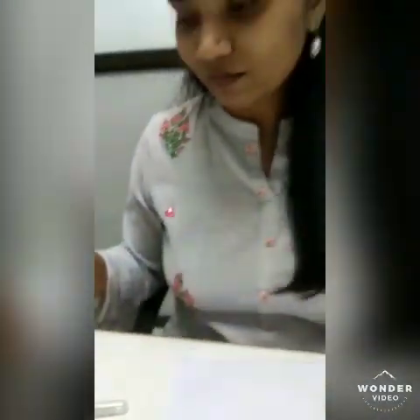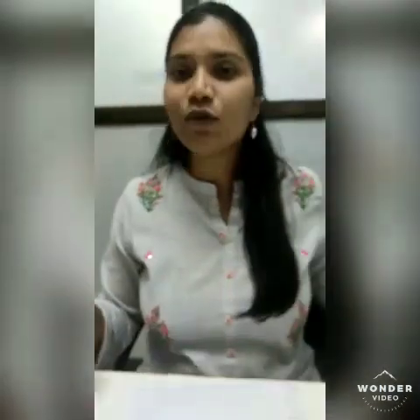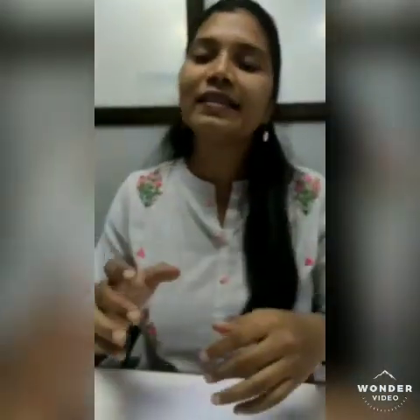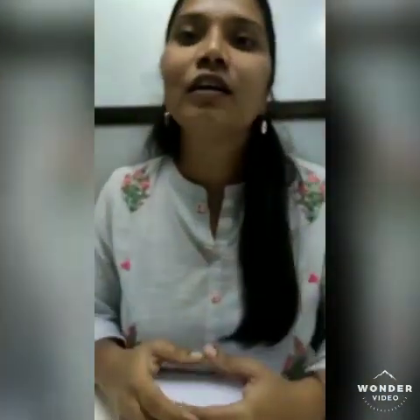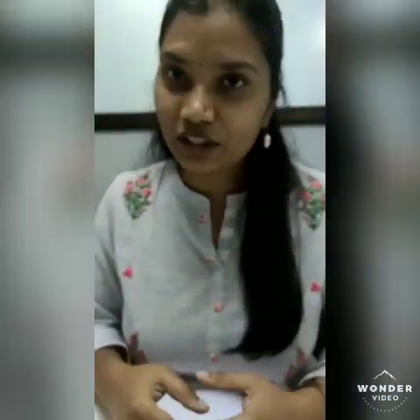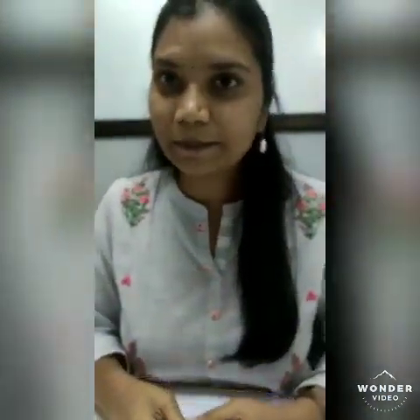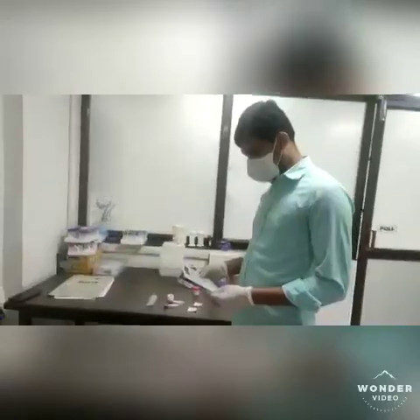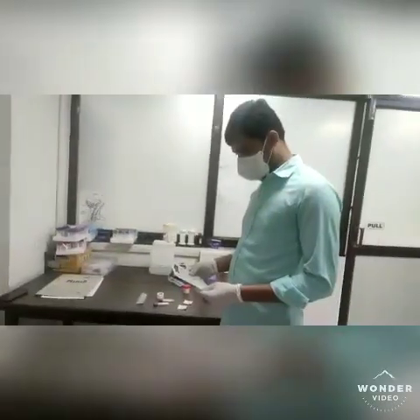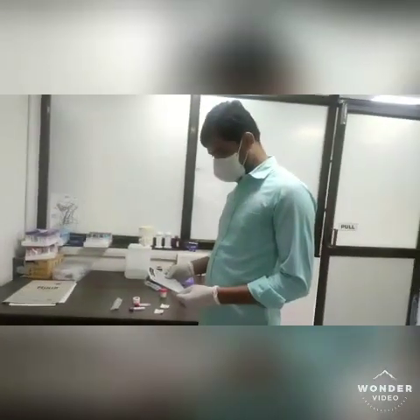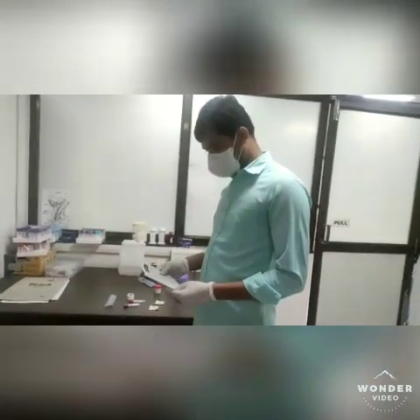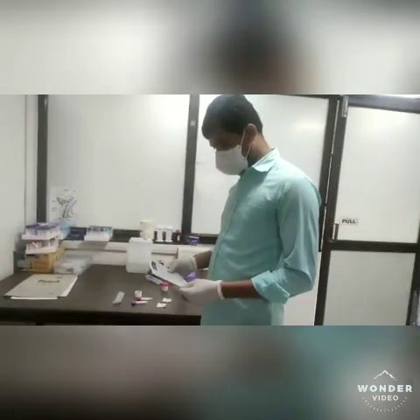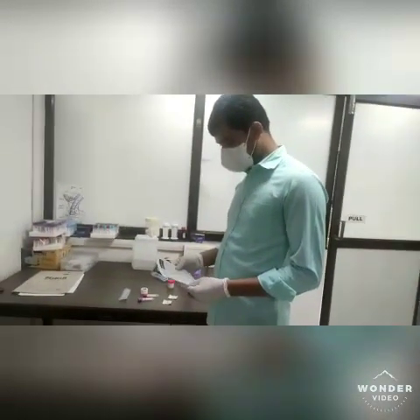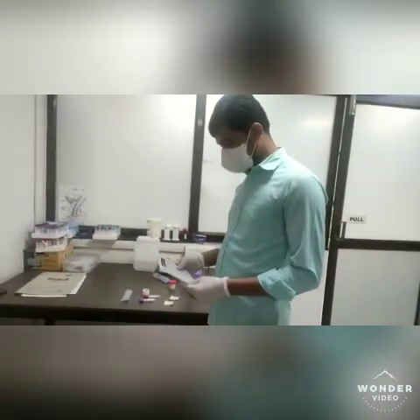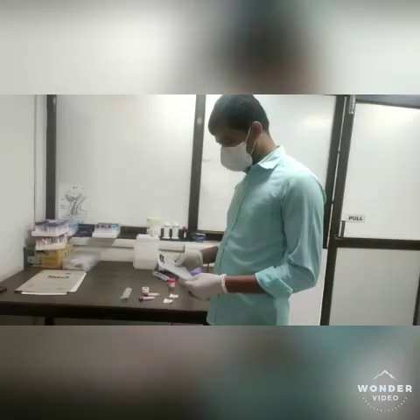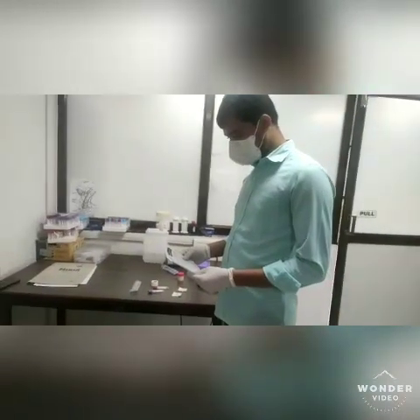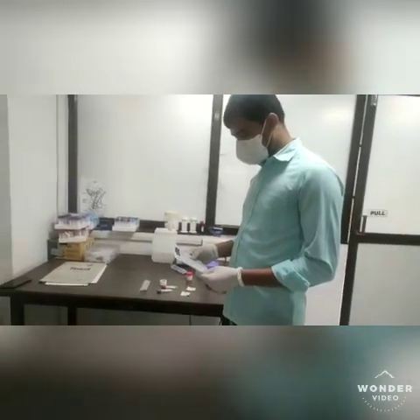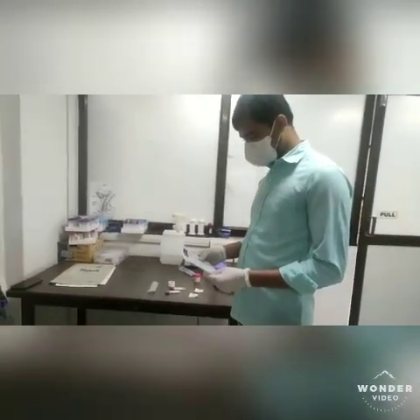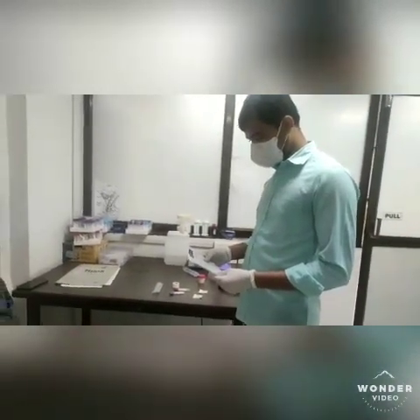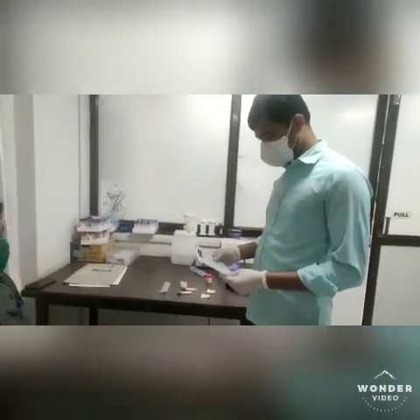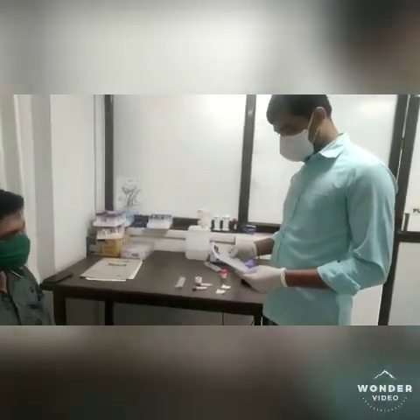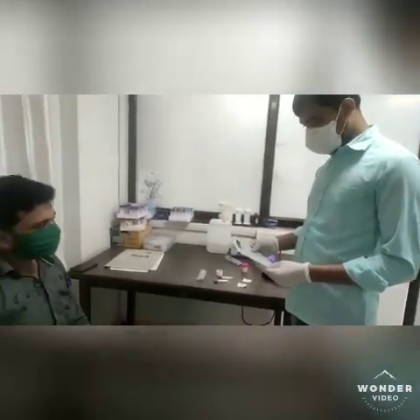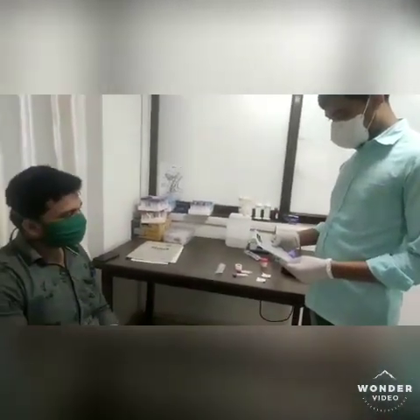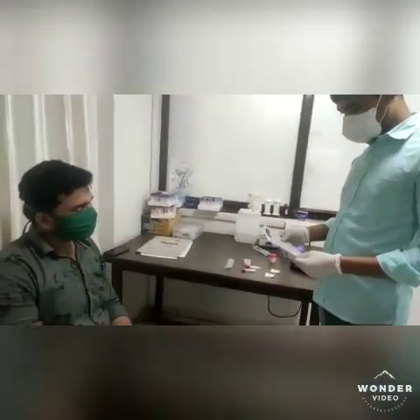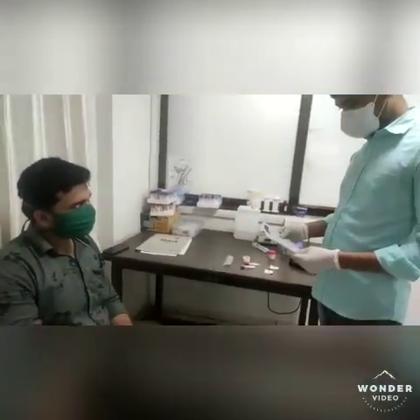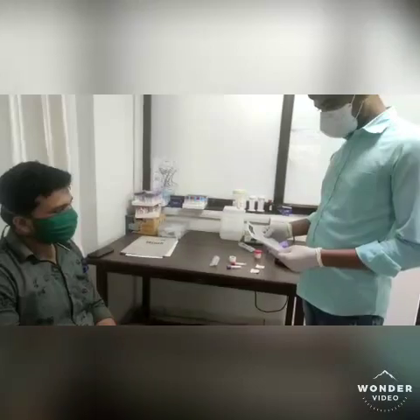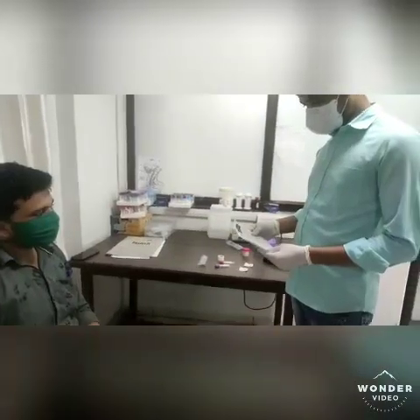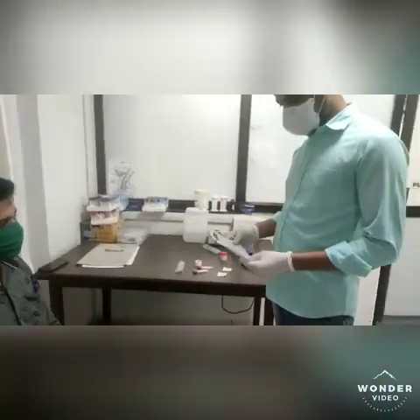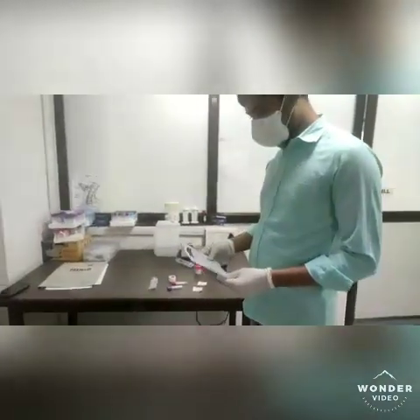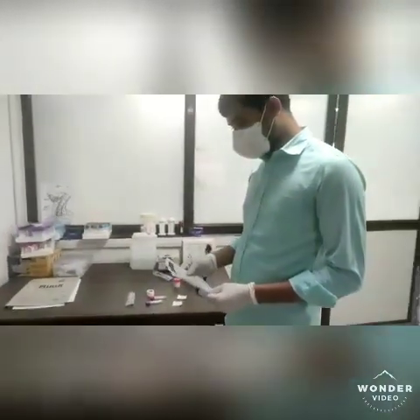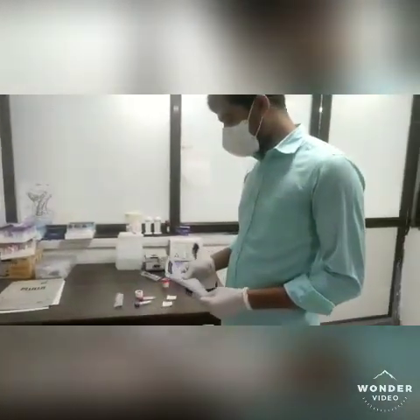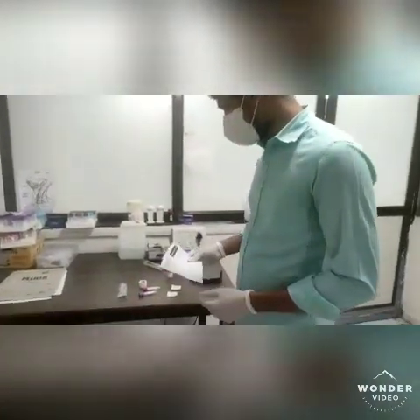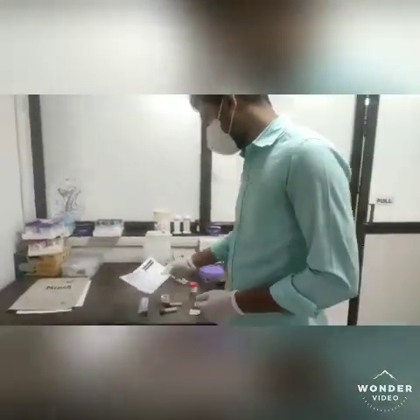Now let's see the procedure. First of all, confirm the name of the patient on whom we have to do this procedure. Then wear the gloves and prepare the syringe and needle.